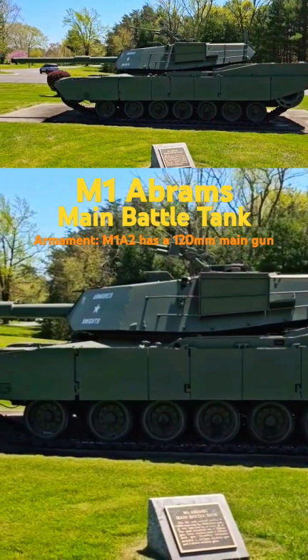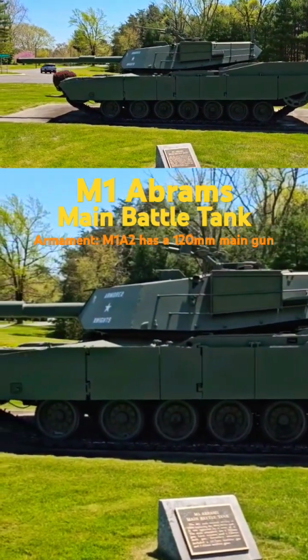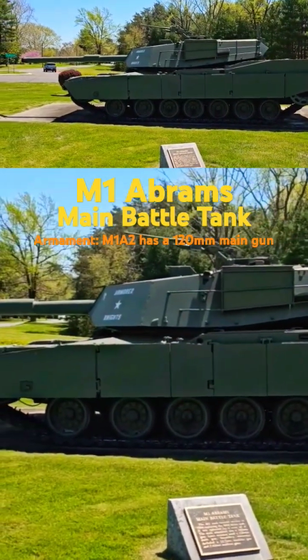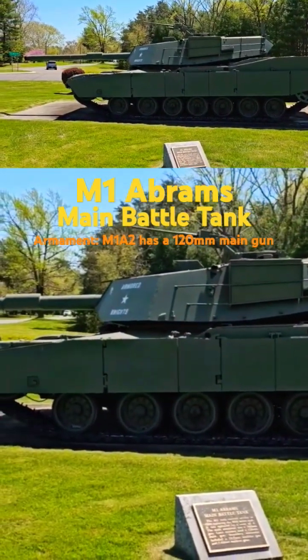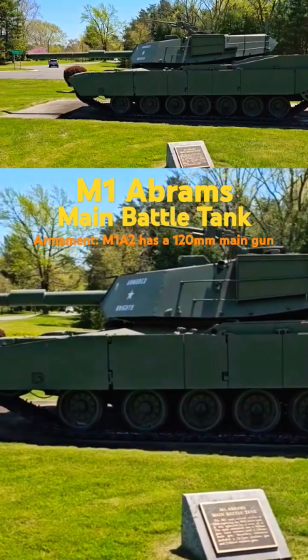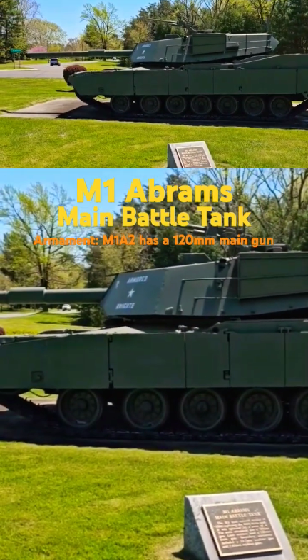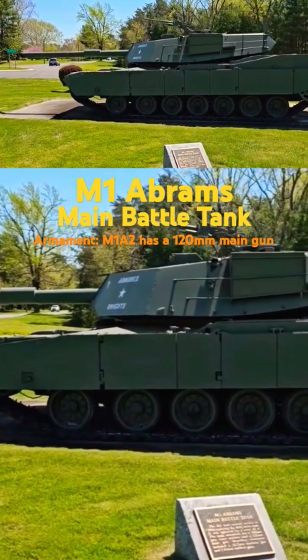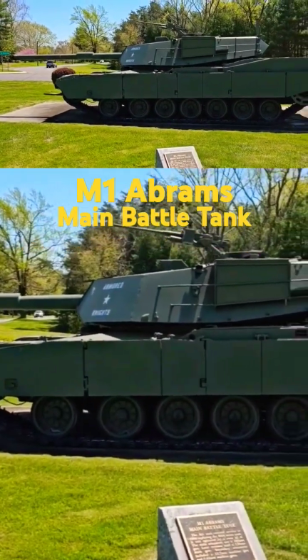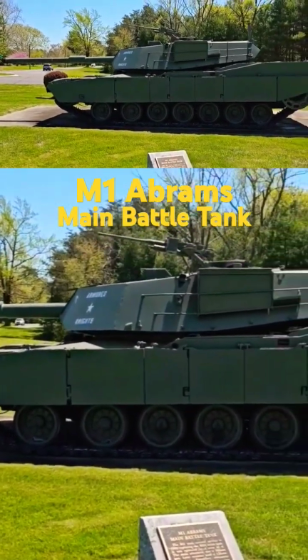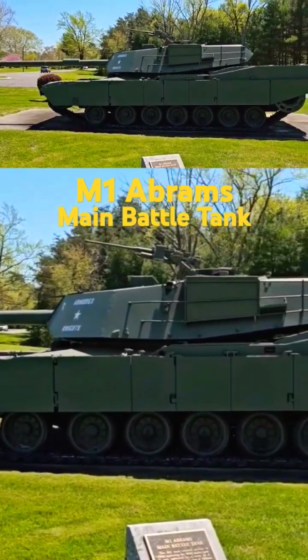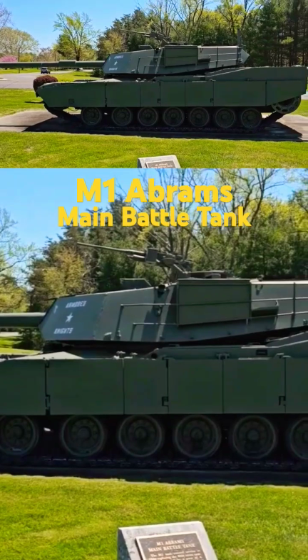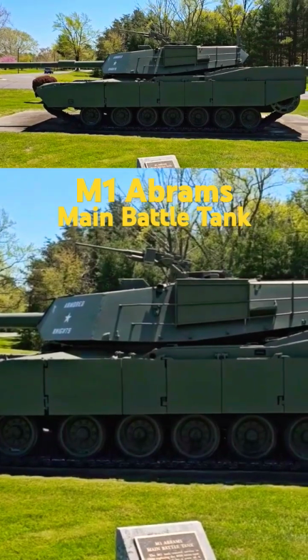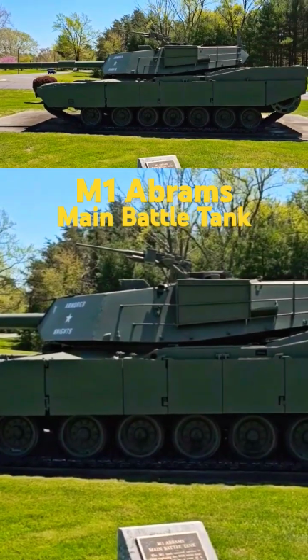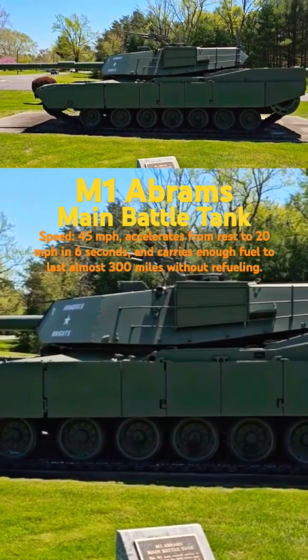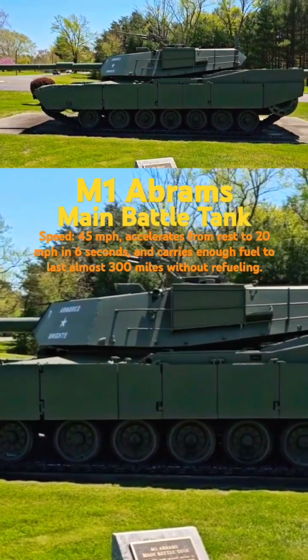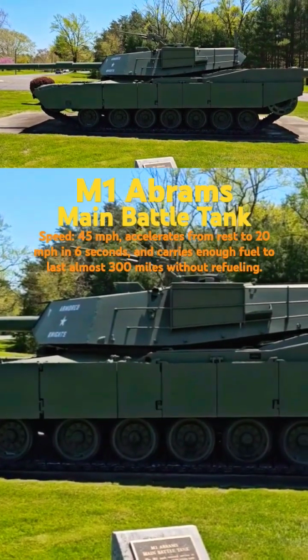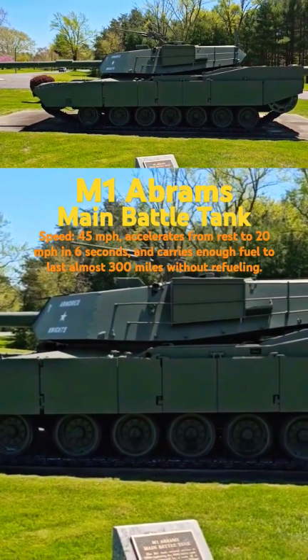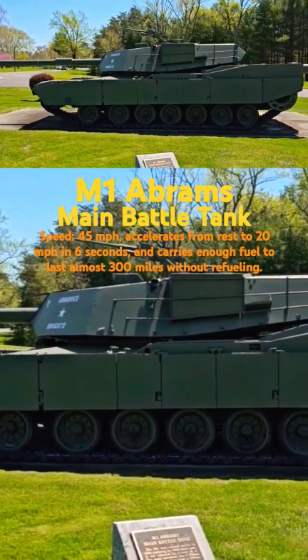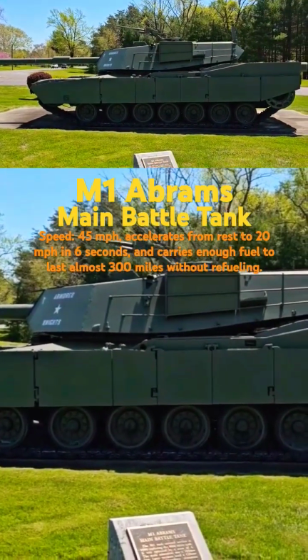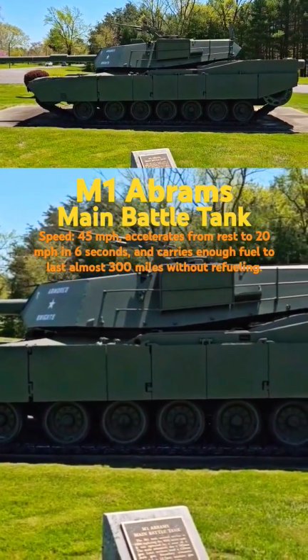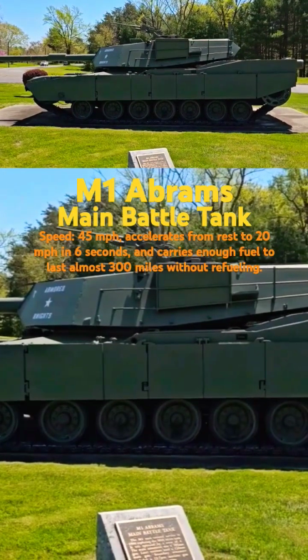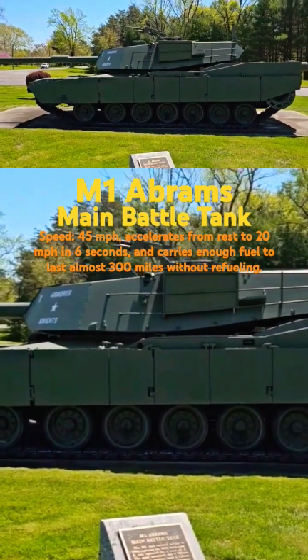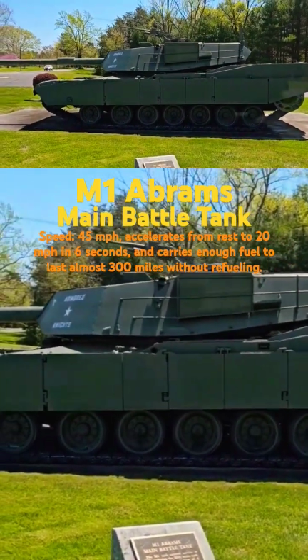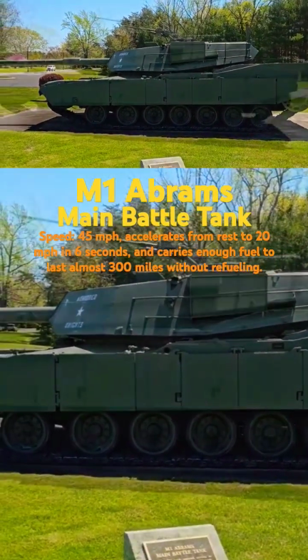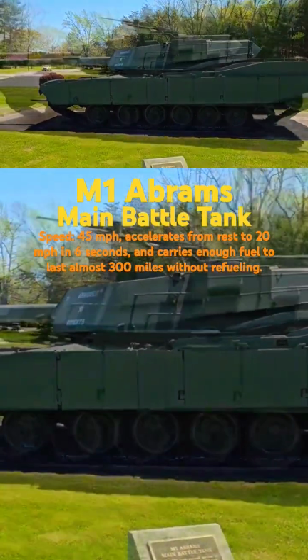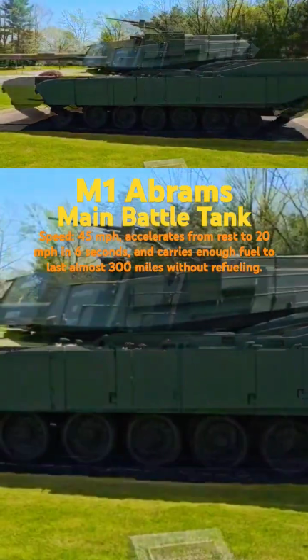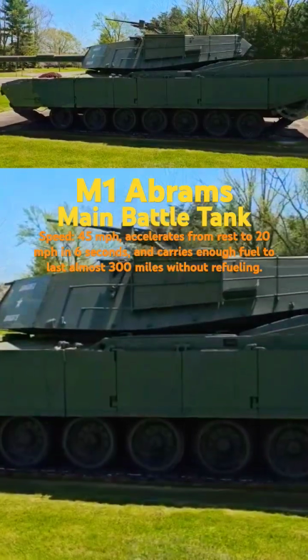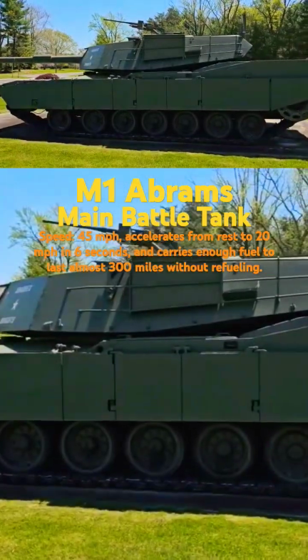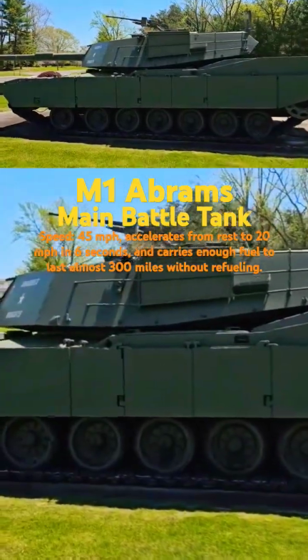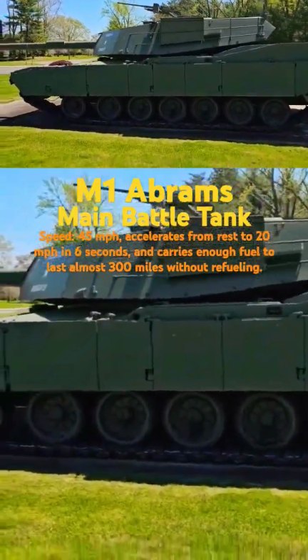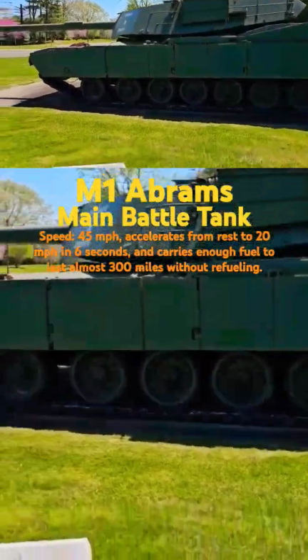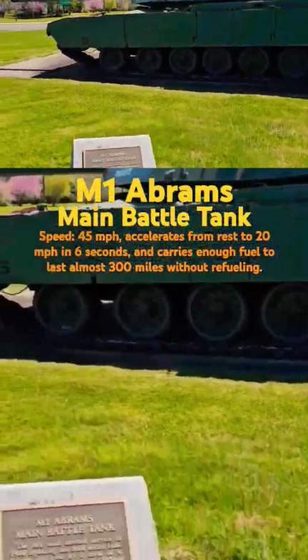This tank is awesome. When they built it, it was high-tech. The armor was classified. And look how awesome that thing is.